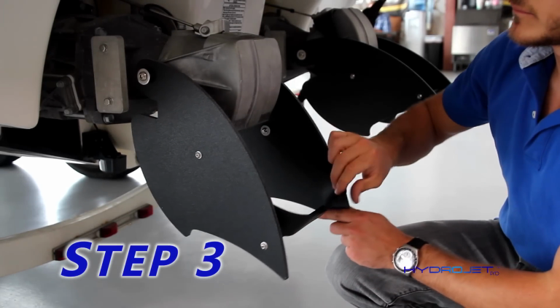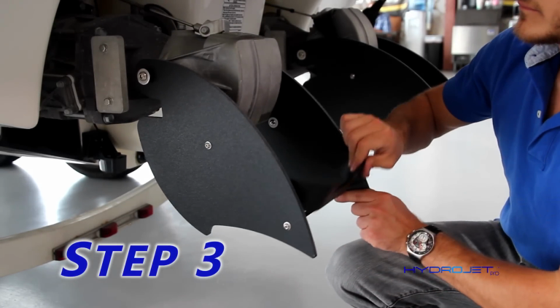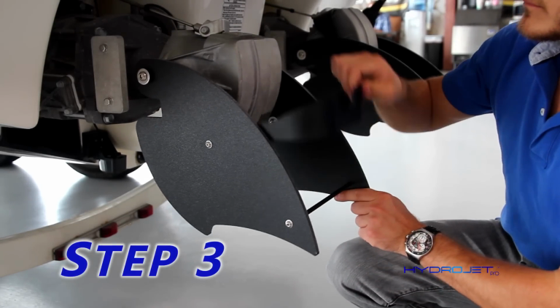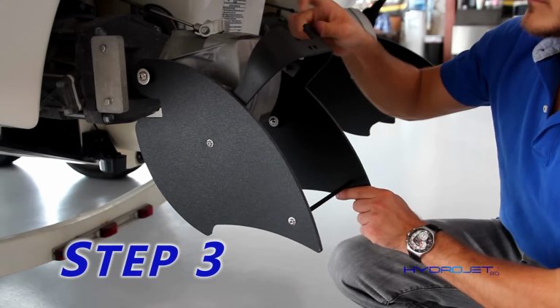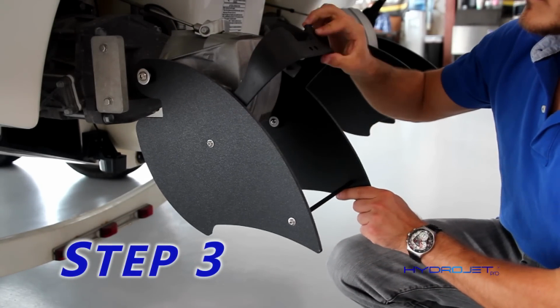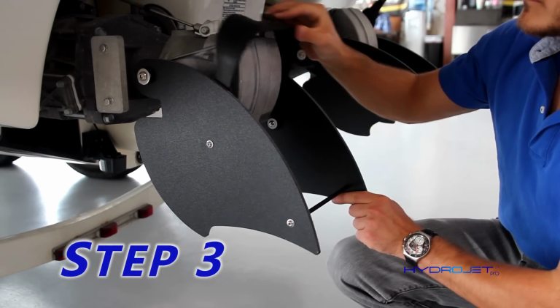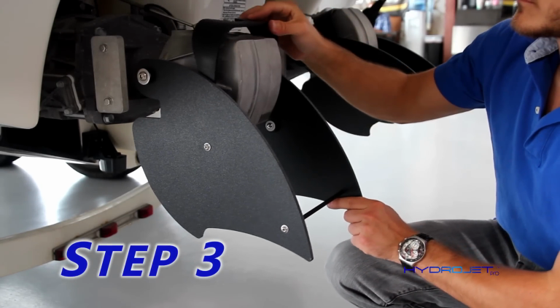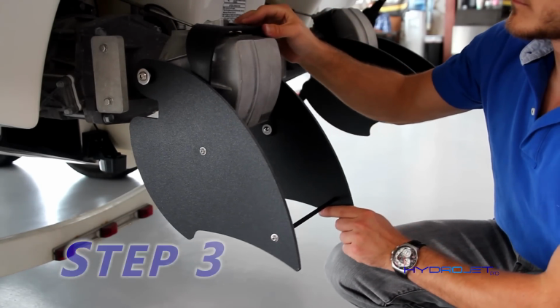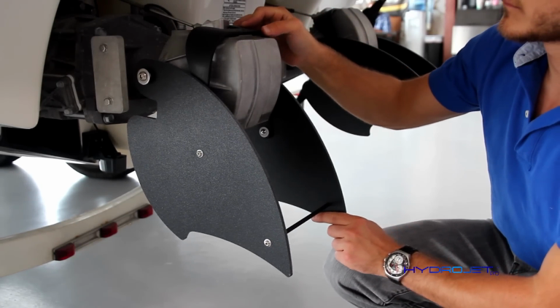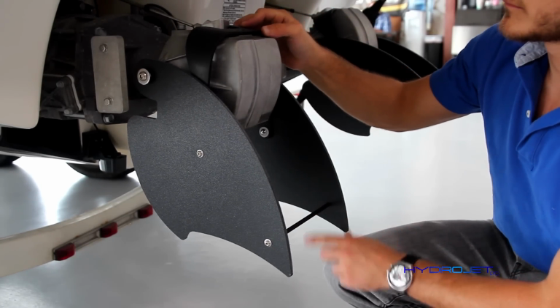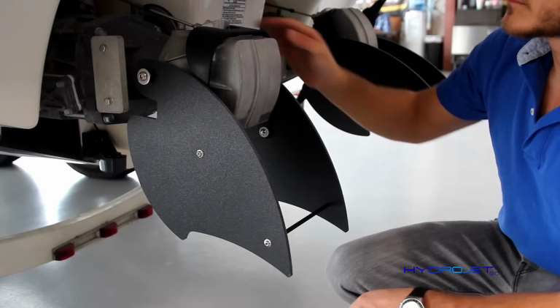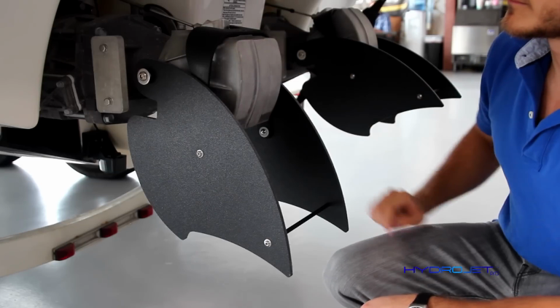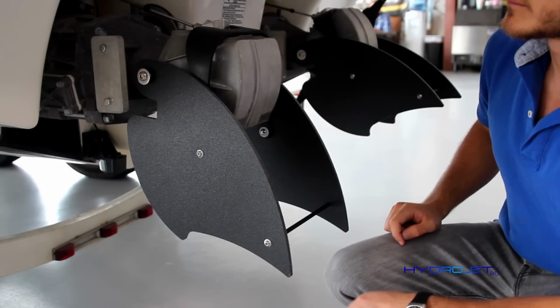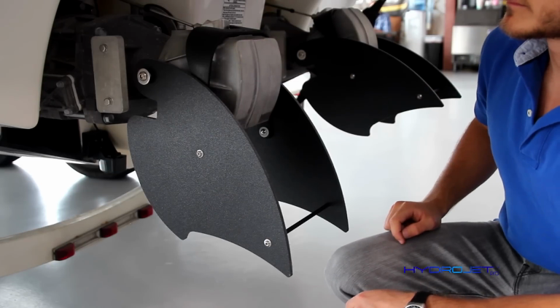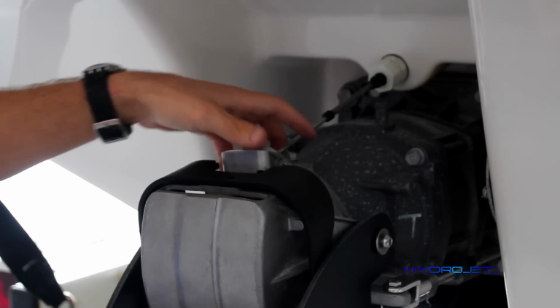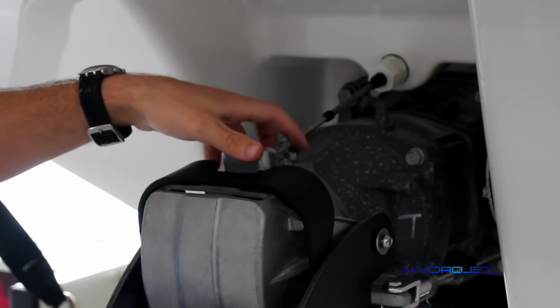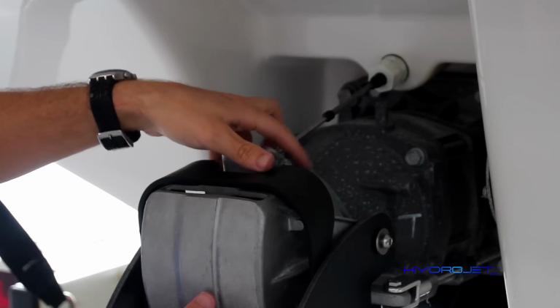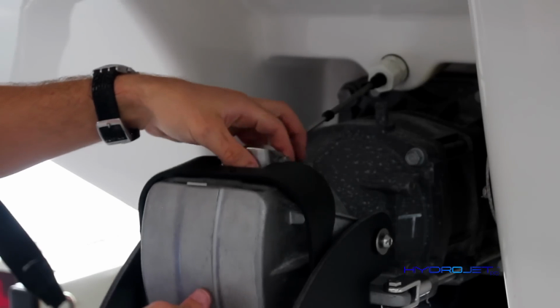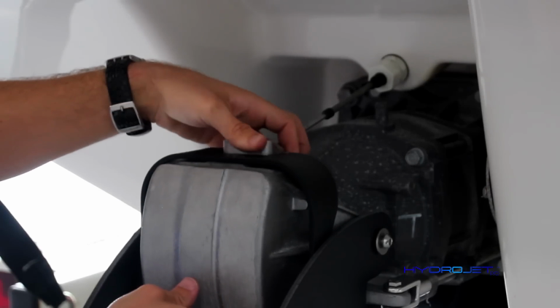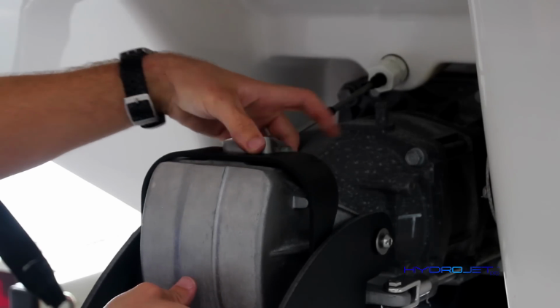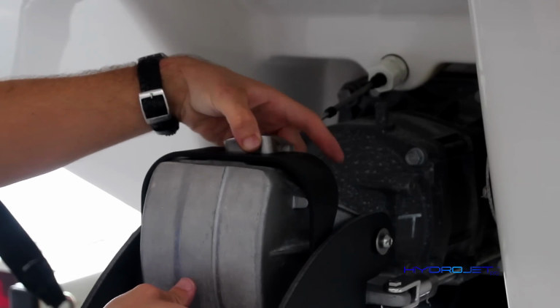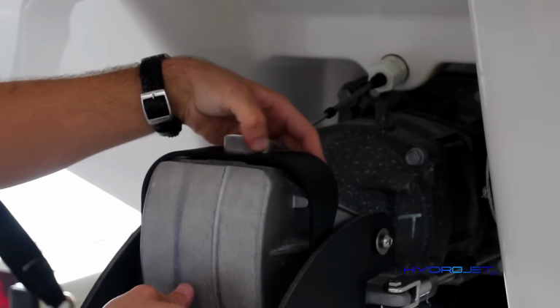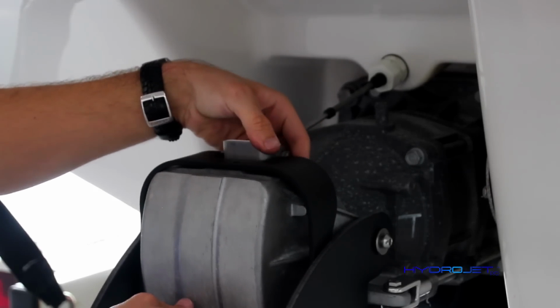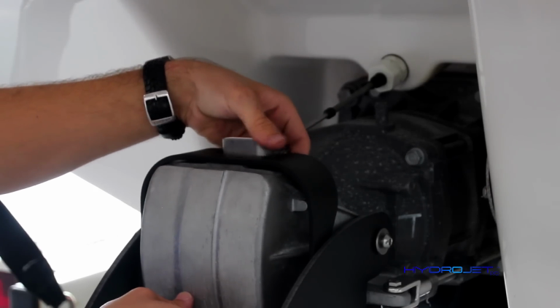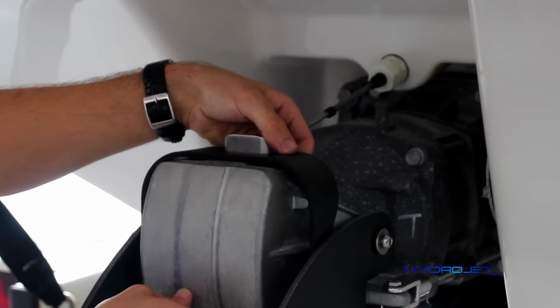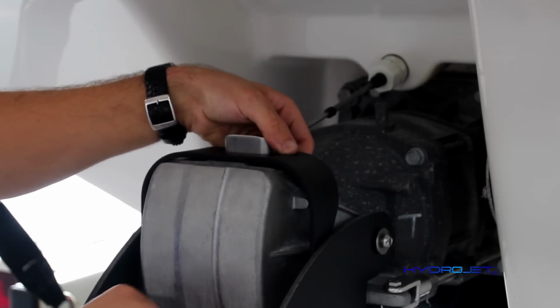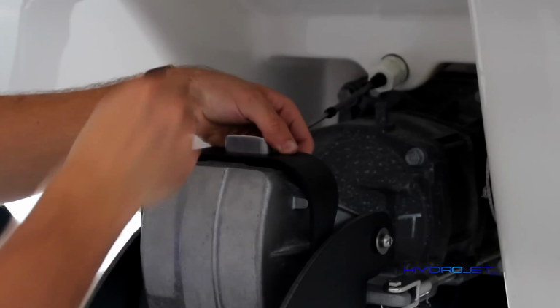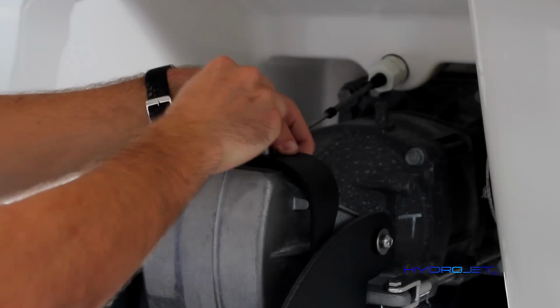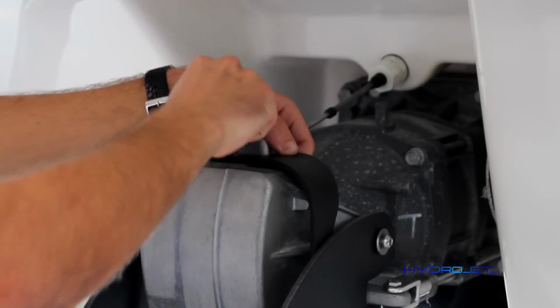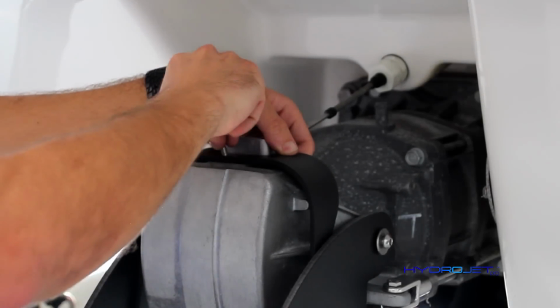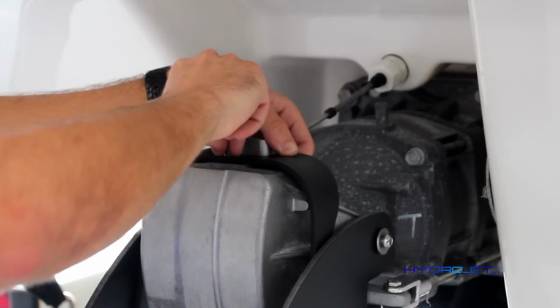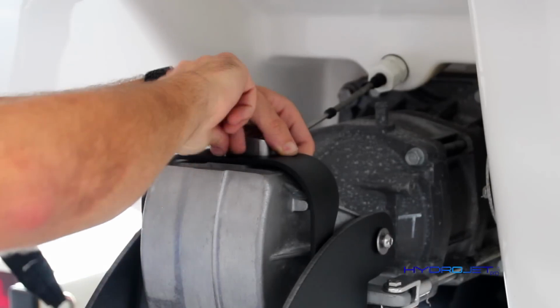Step three: place the bracket in the vertical position over the gate. Line up the shift rod underneath the gate and screw in the provided M6 bolts with your Allen wrench.